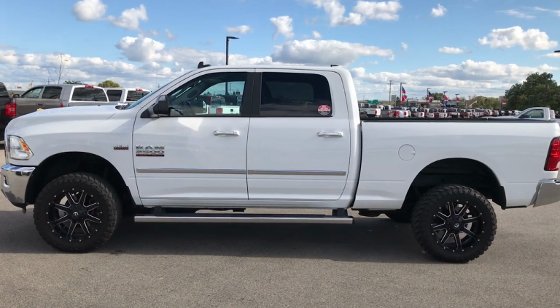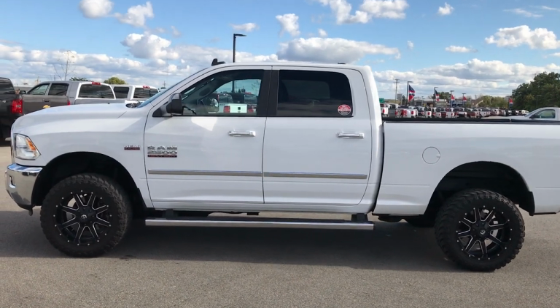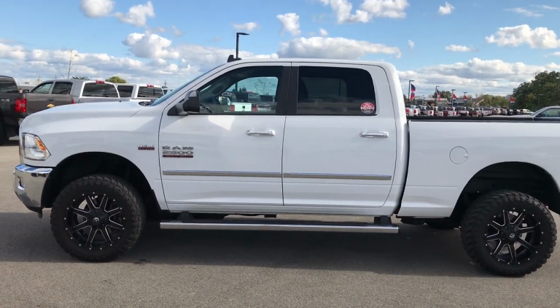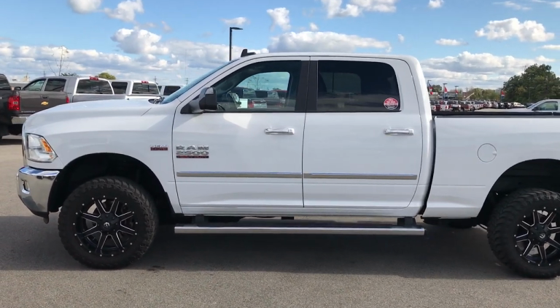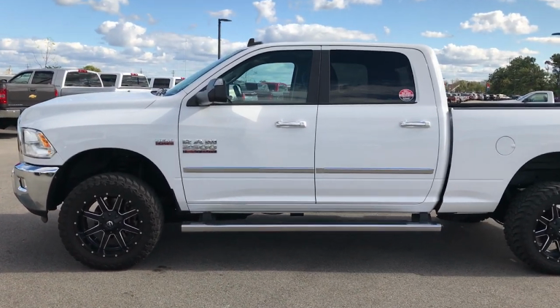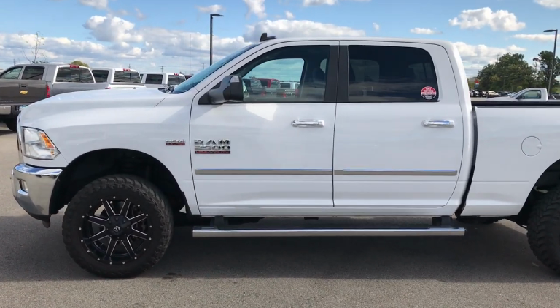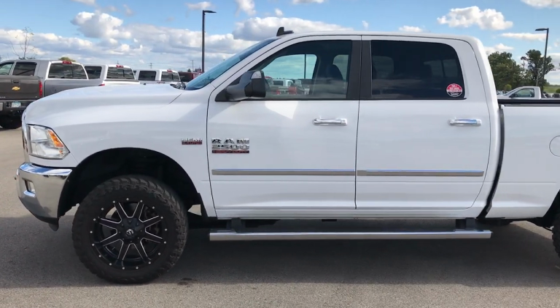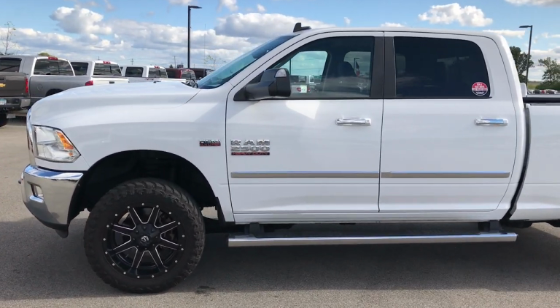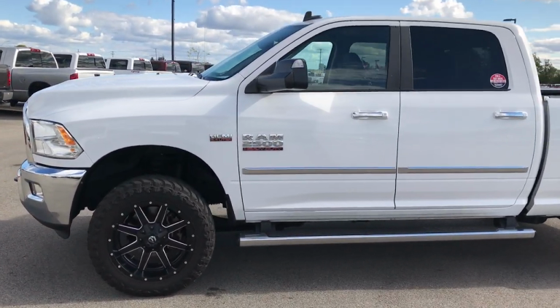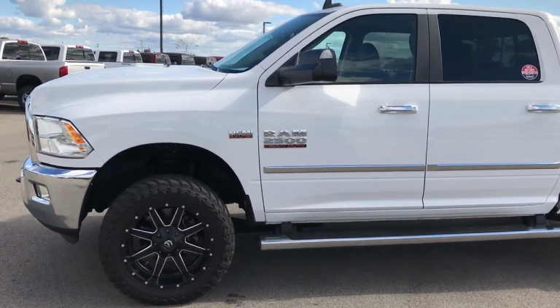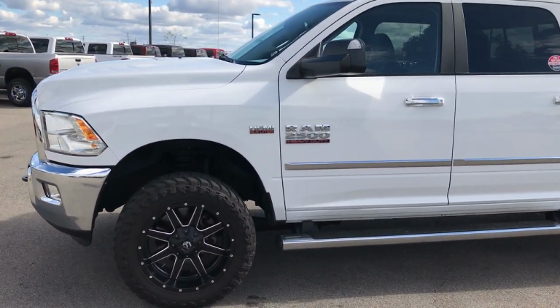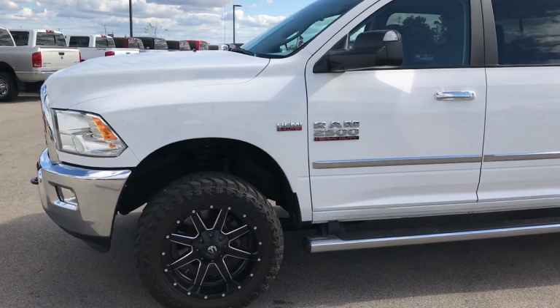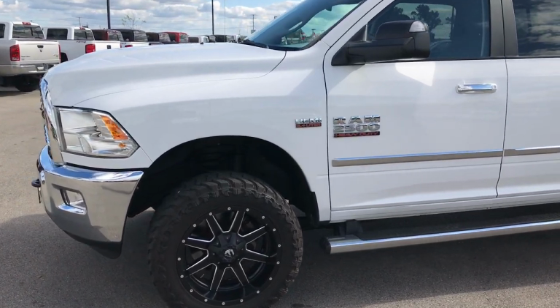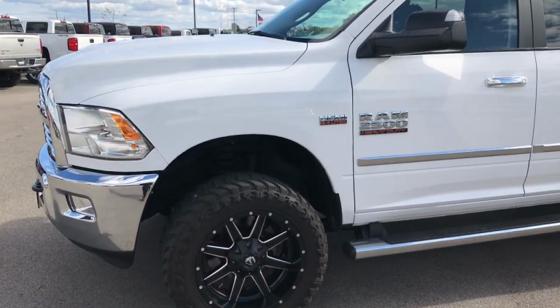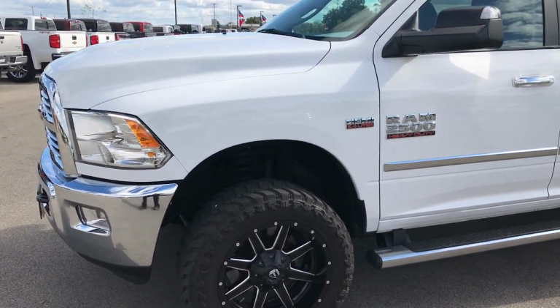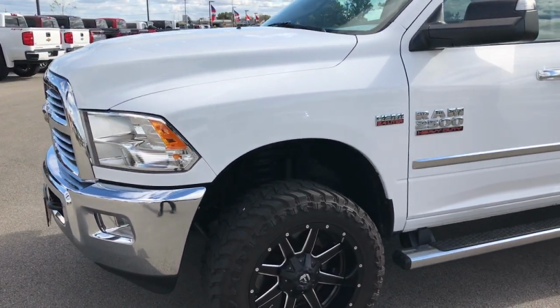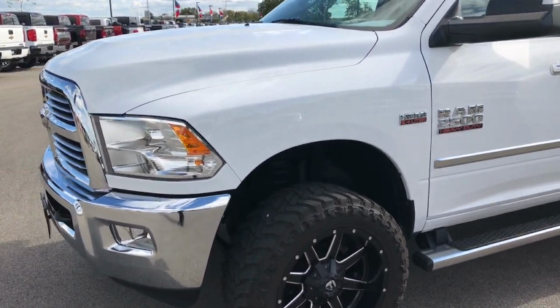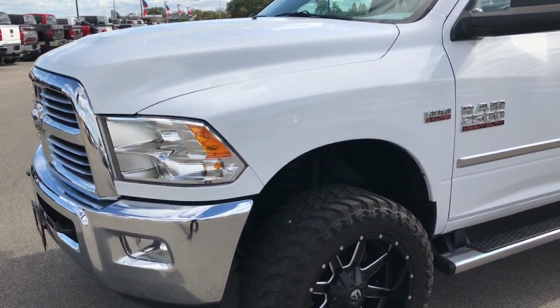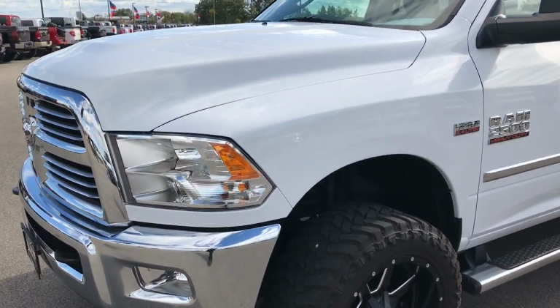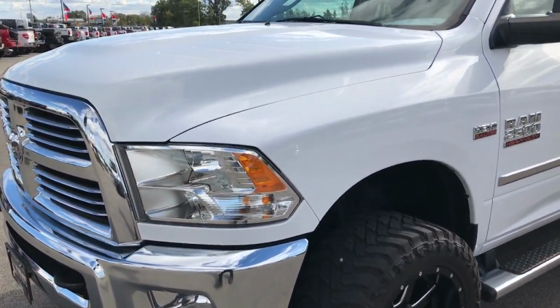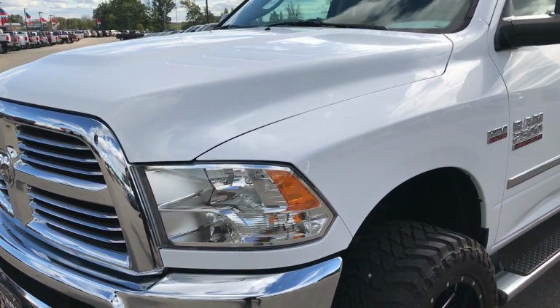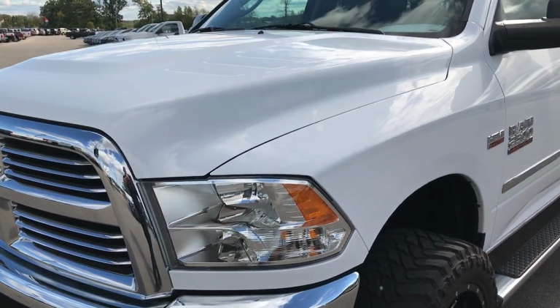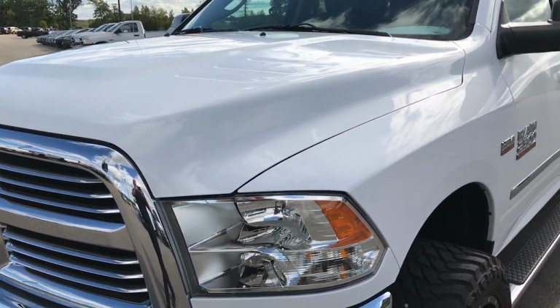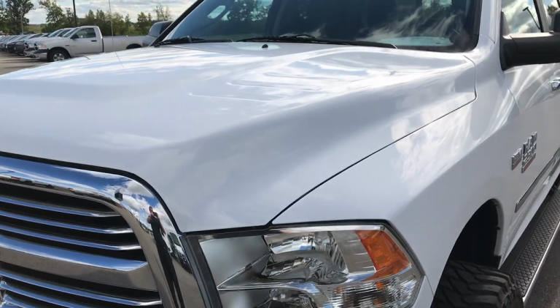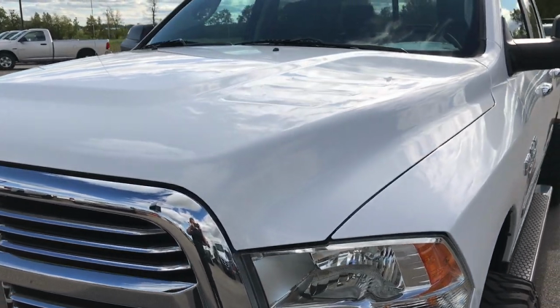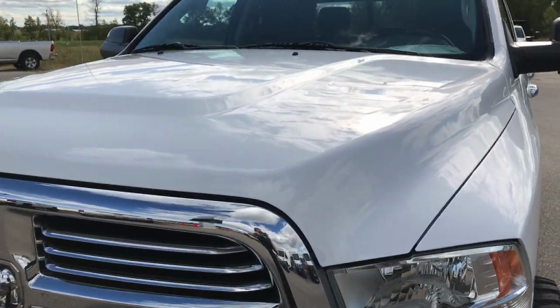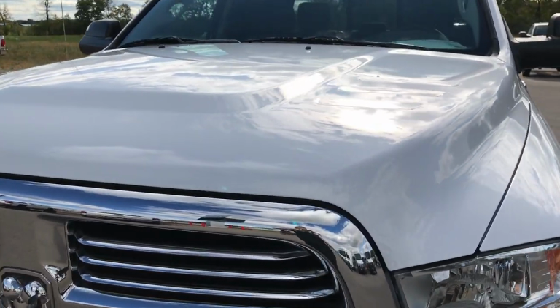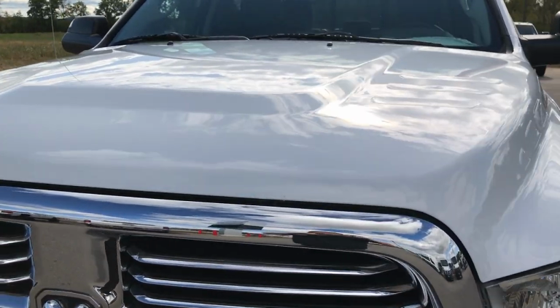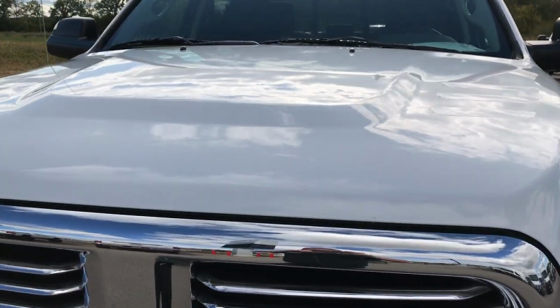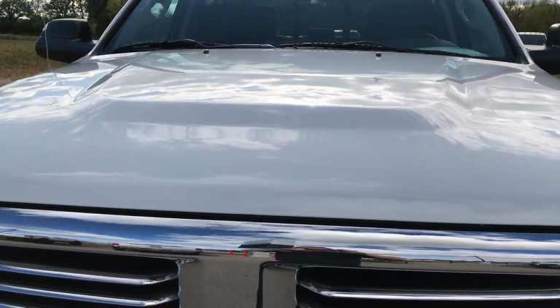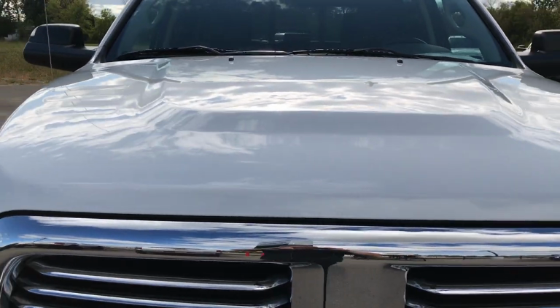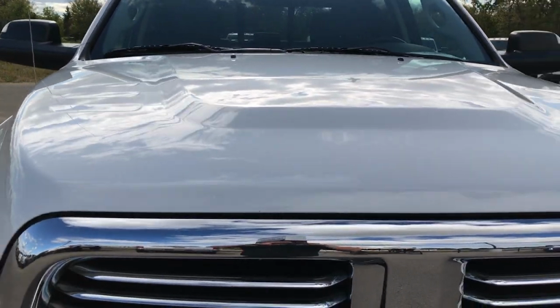This is stock number 9210, and we are at Summit Automotive in Fond du Lac, Wisconsin, checking out this 2015 Ram 2500 Crew Cab Short Box.